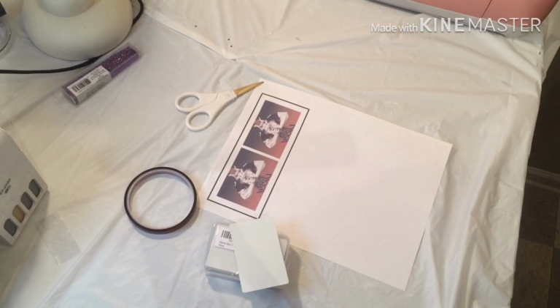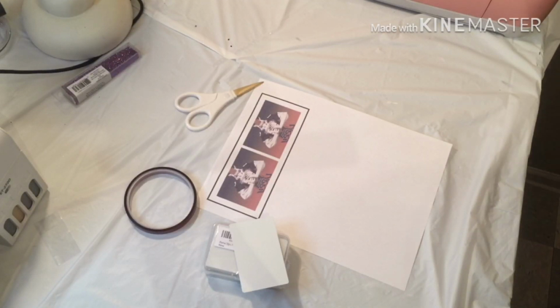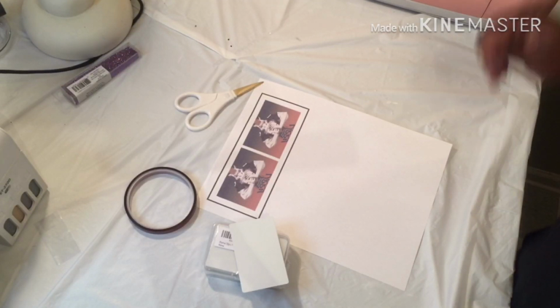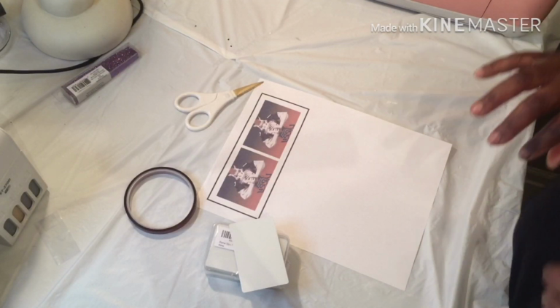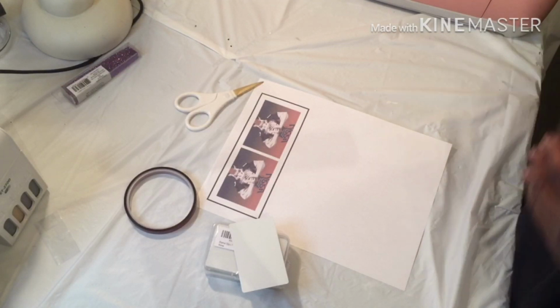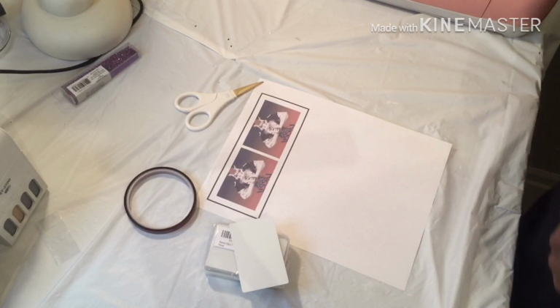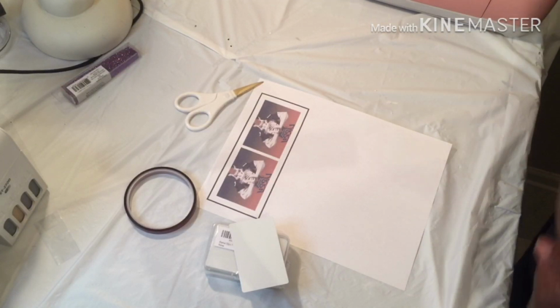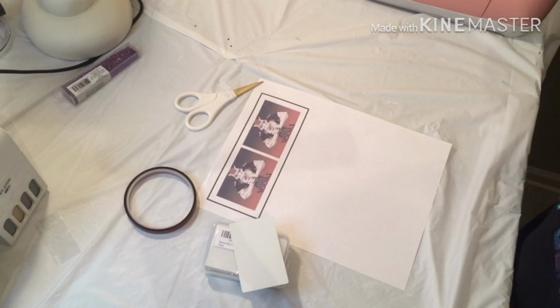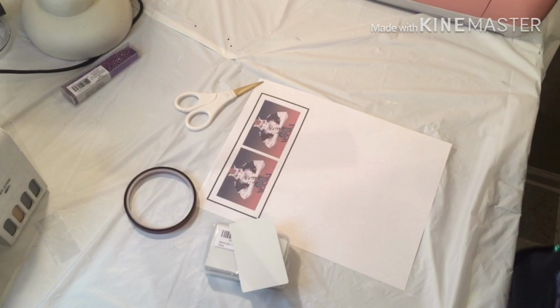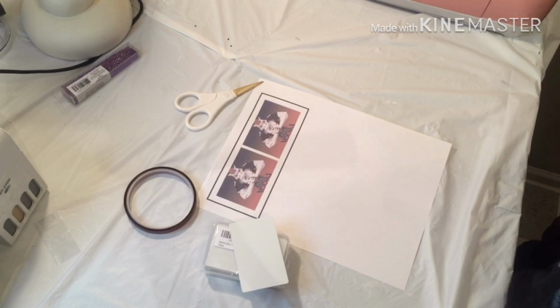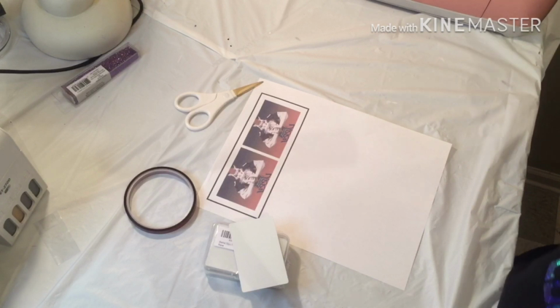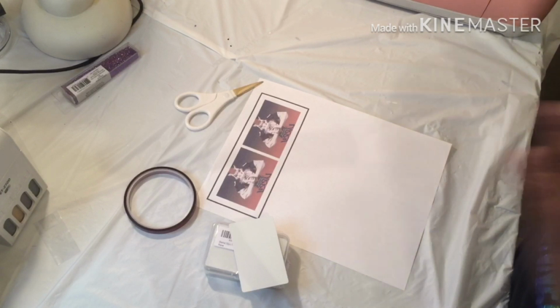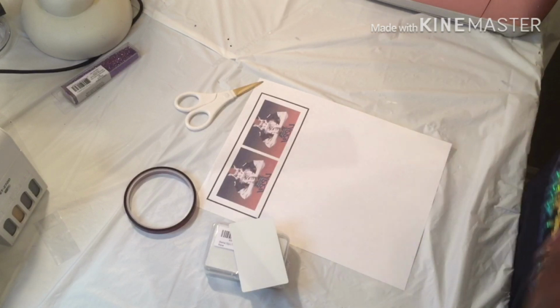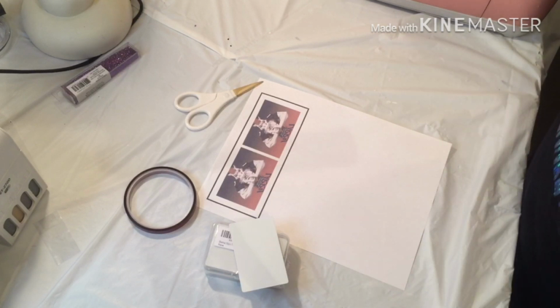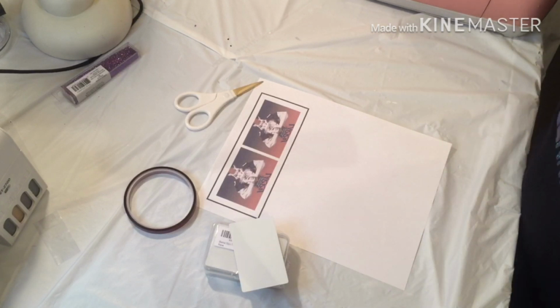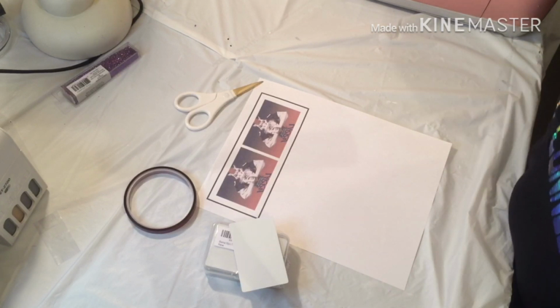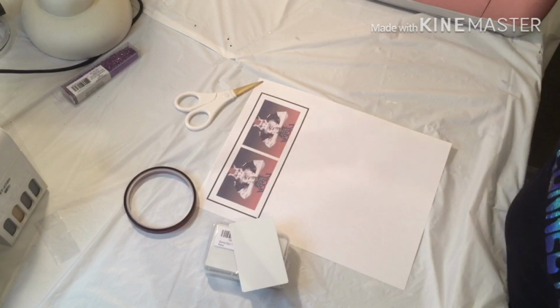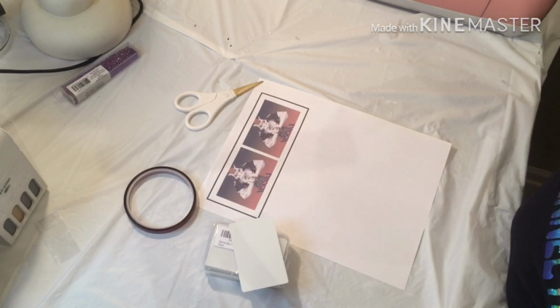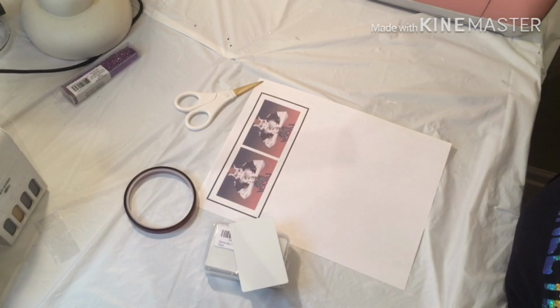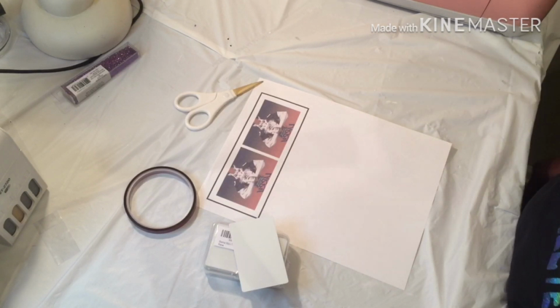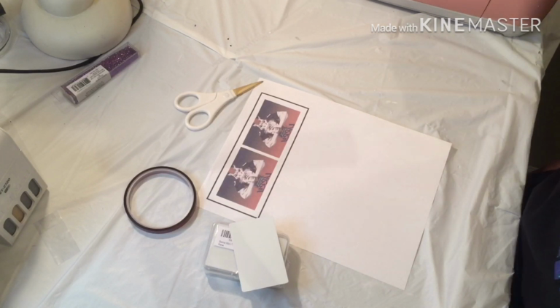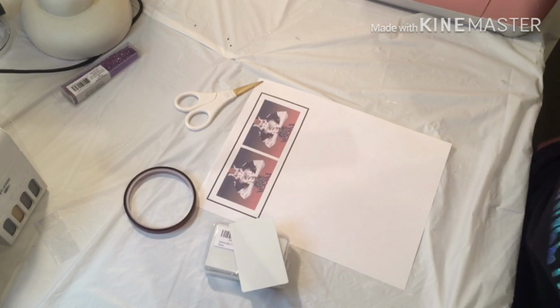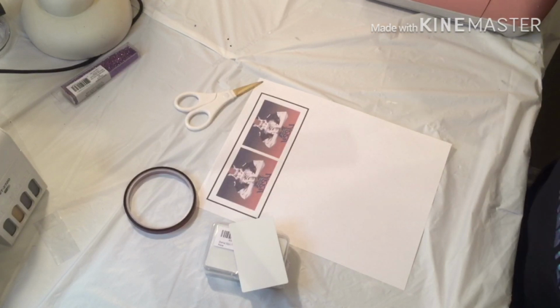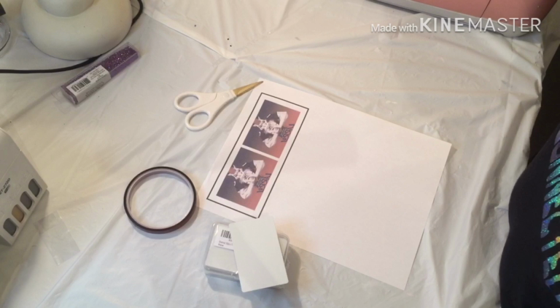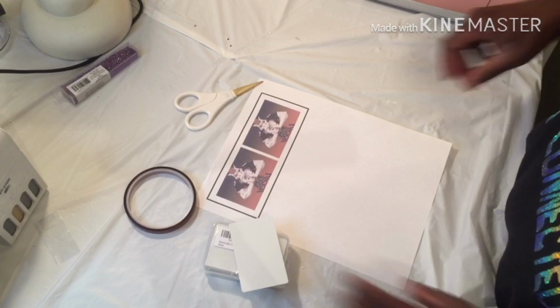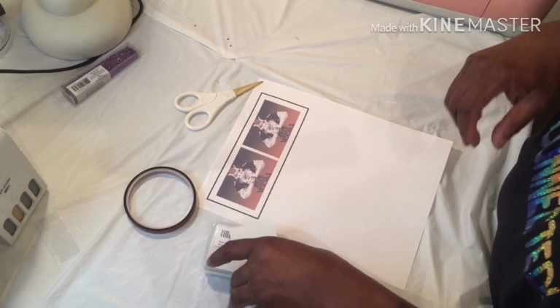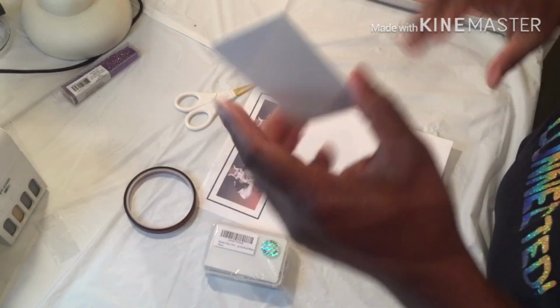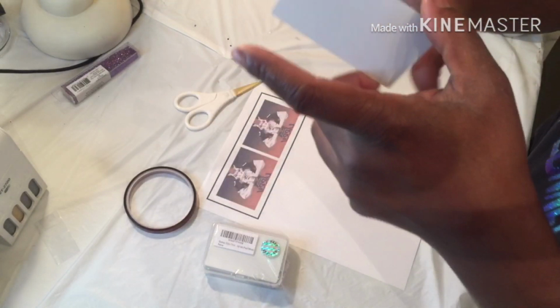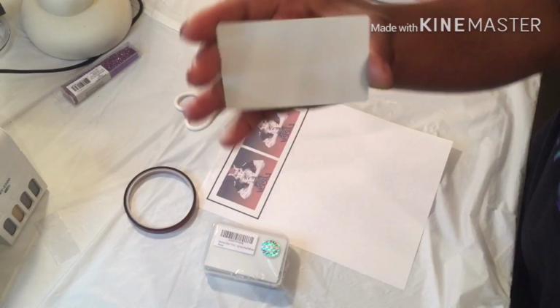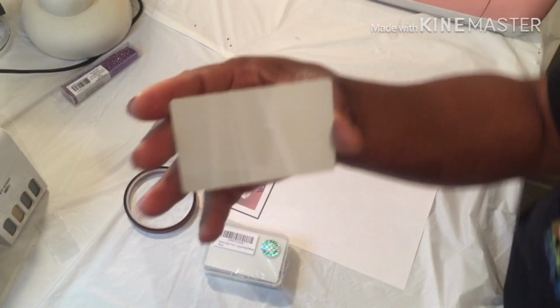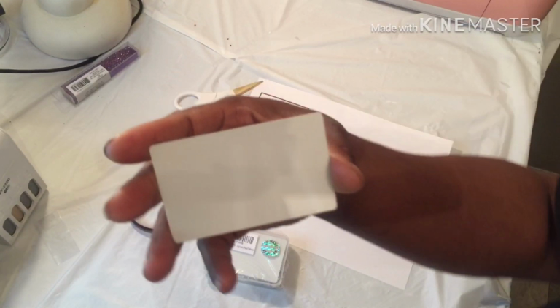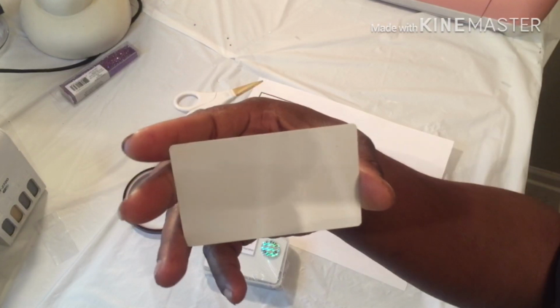Welcome back, Best Unit crew. It's your girl. I'm back on here to do my little rolling tray cards.